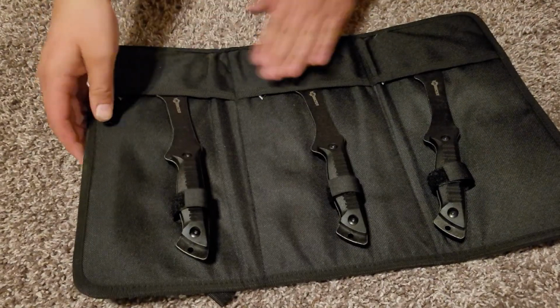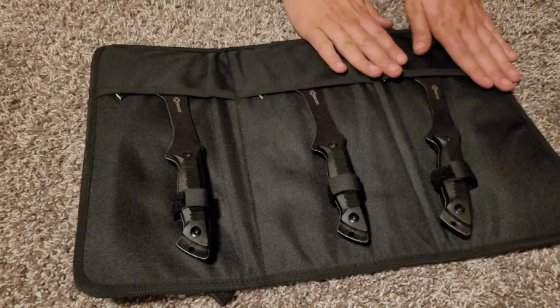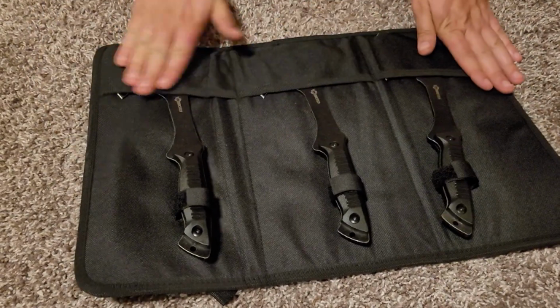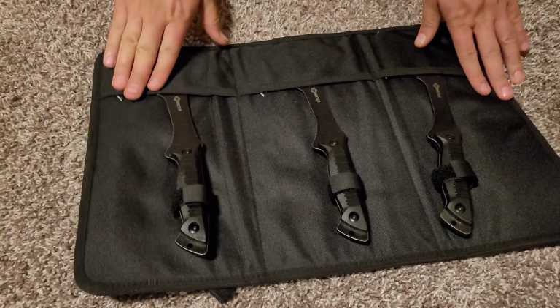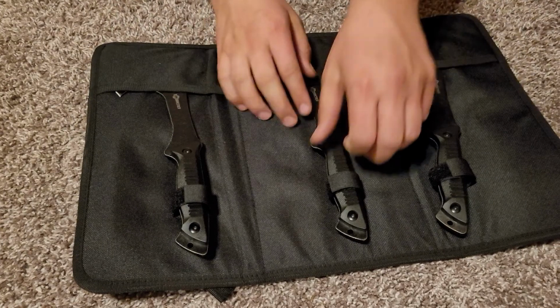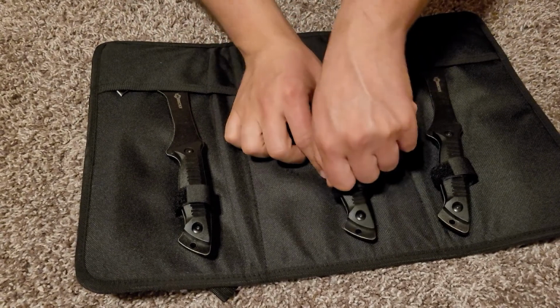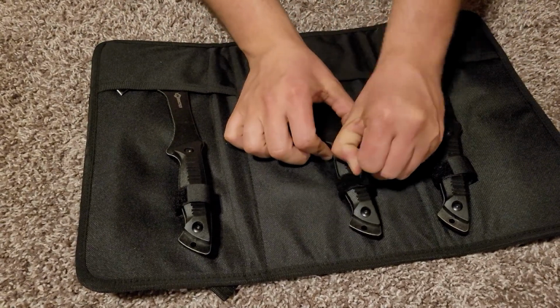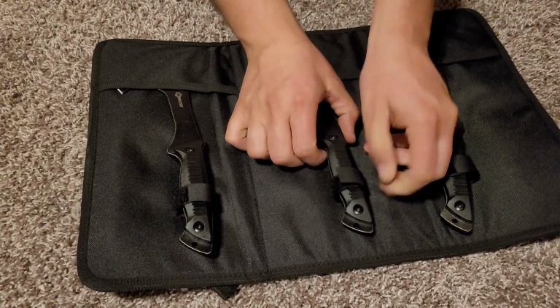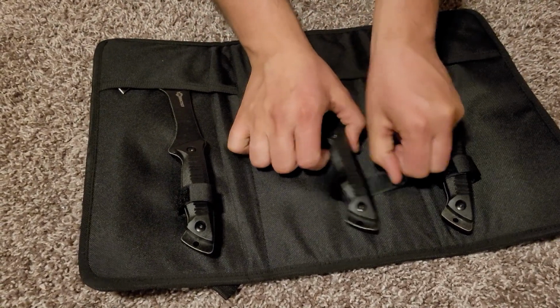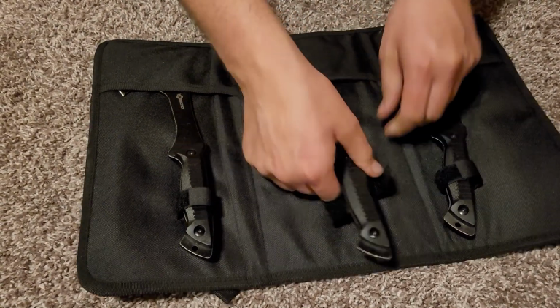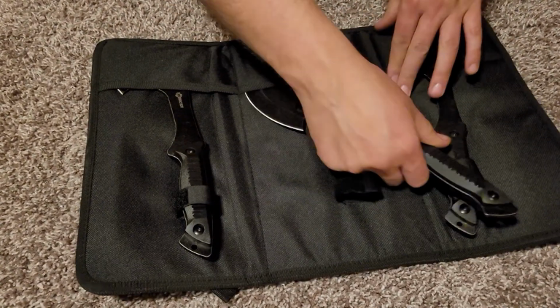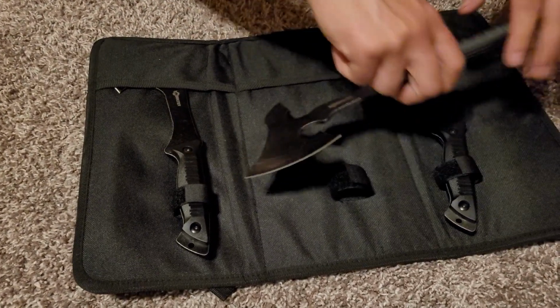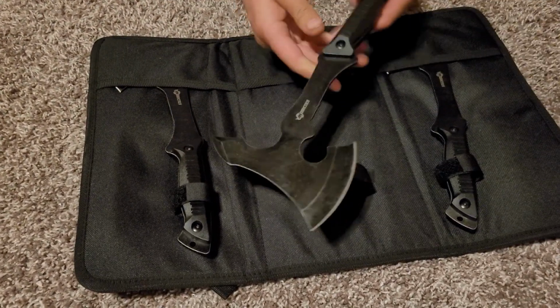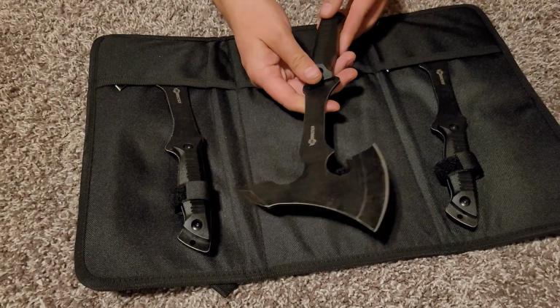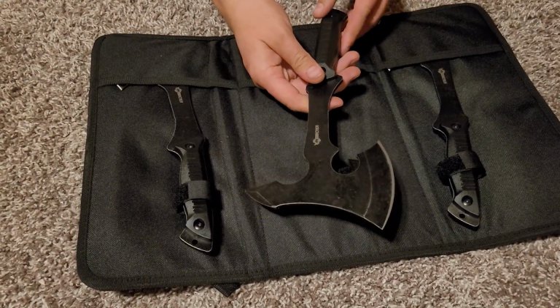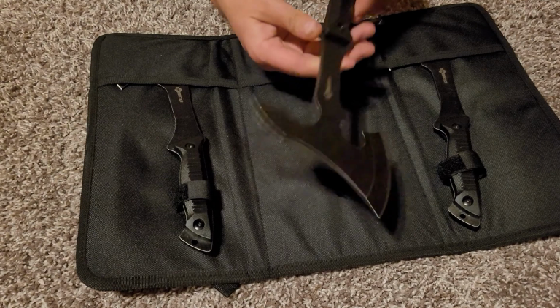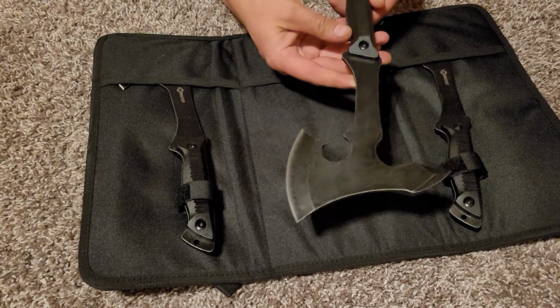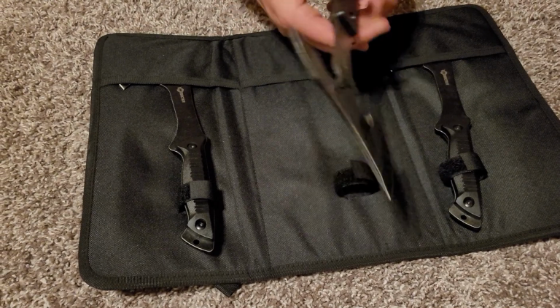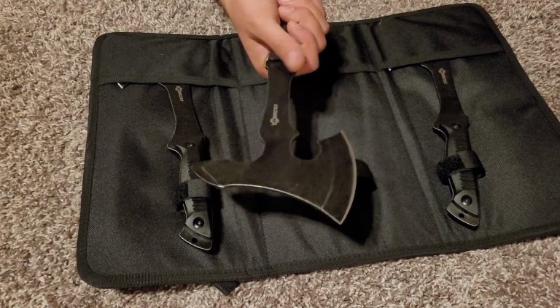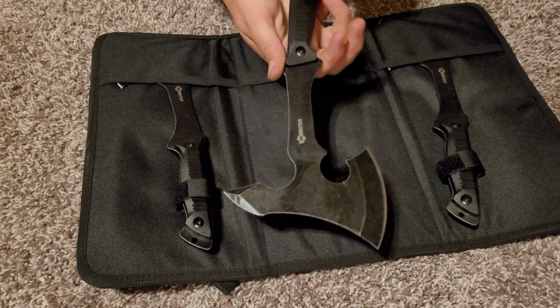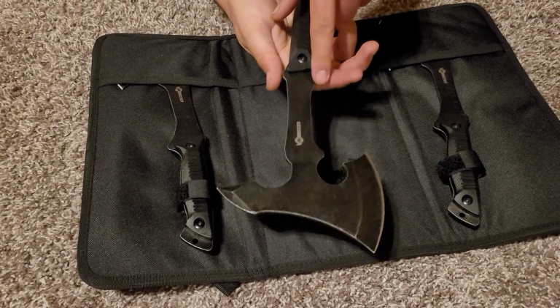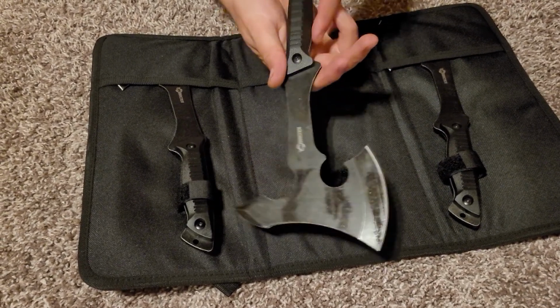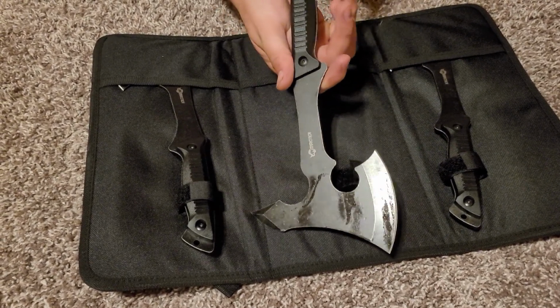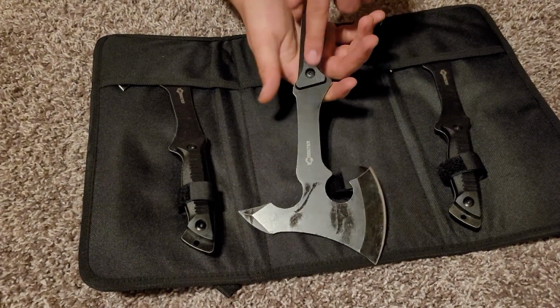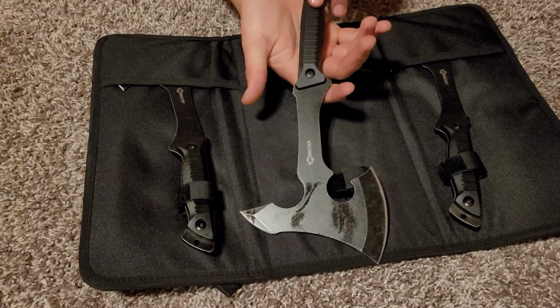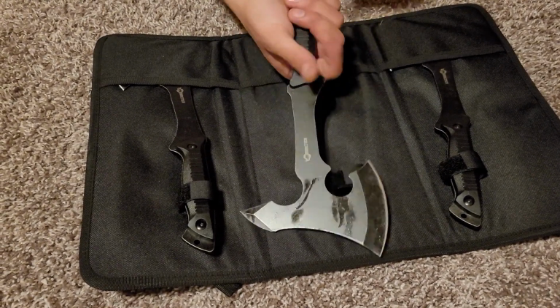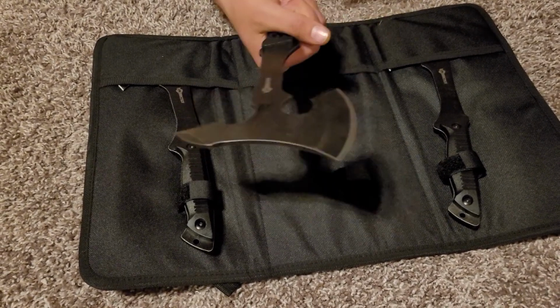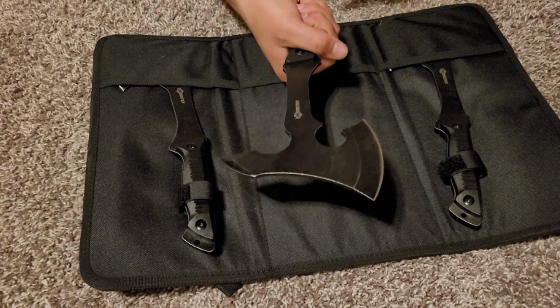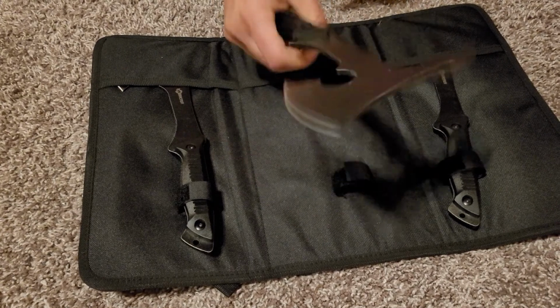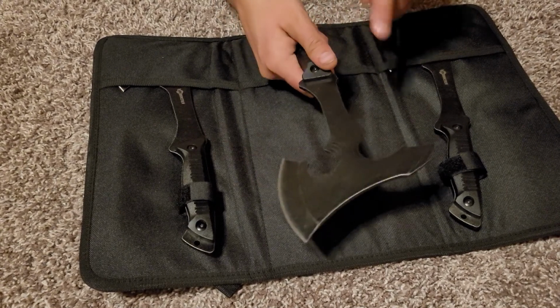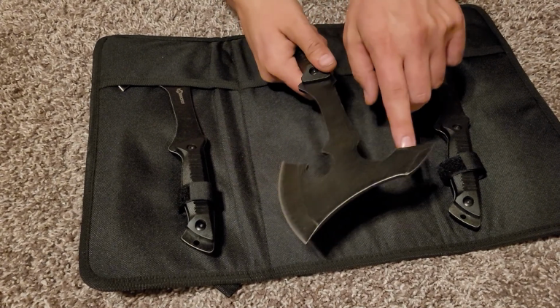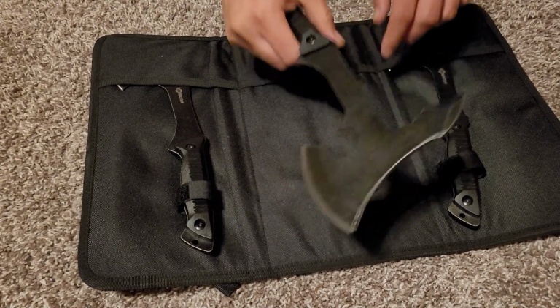And then the three axes in here as well — same thing, covered with a little bit of oil. They've got the full tang and then a handle on there. Spike on the back.